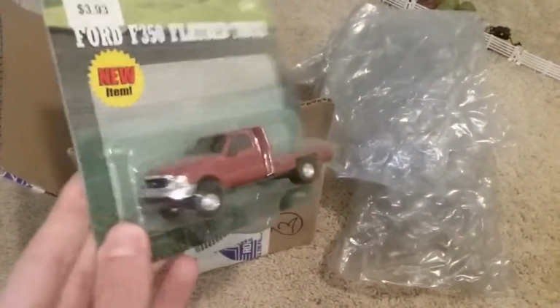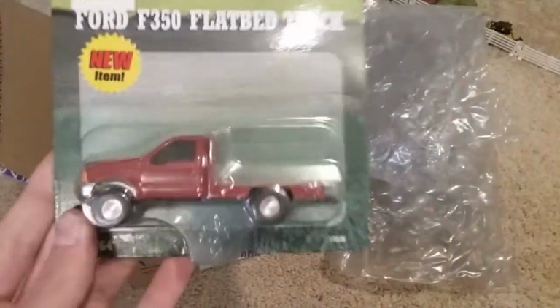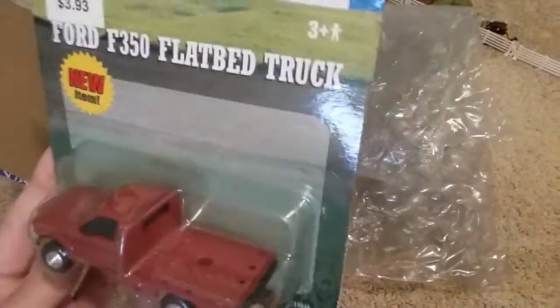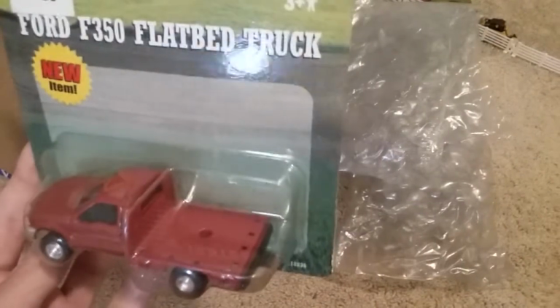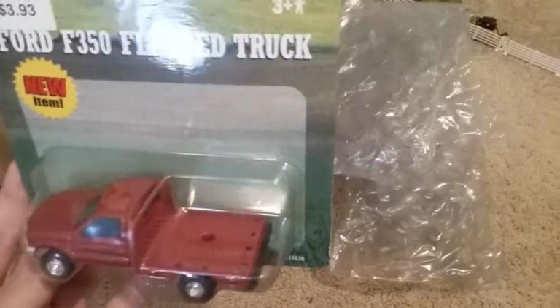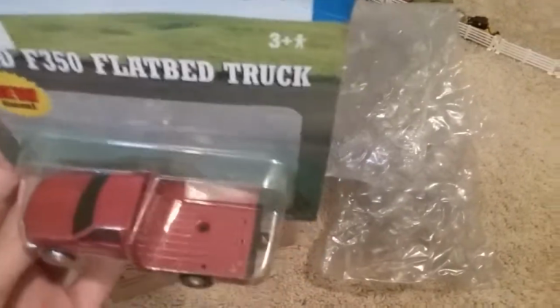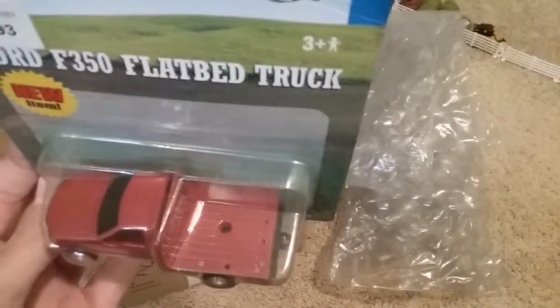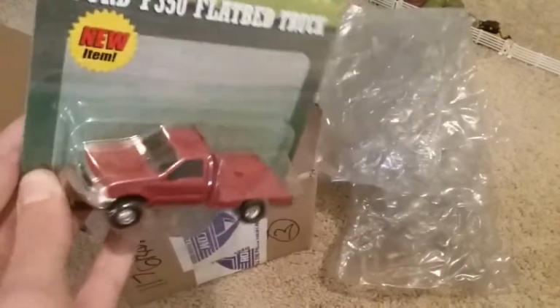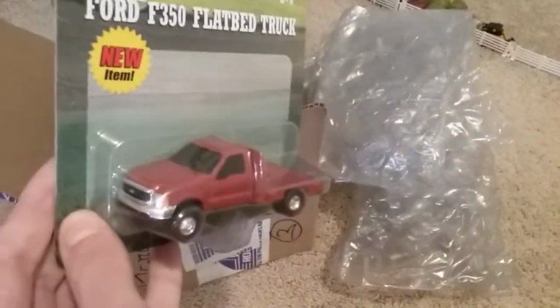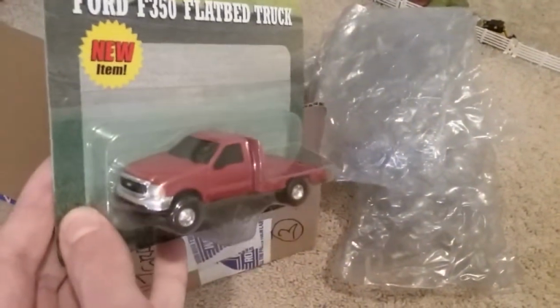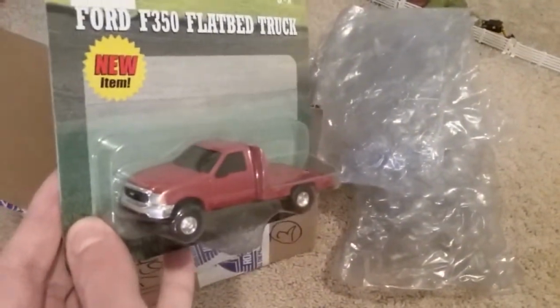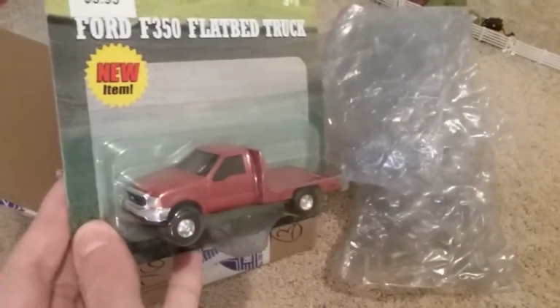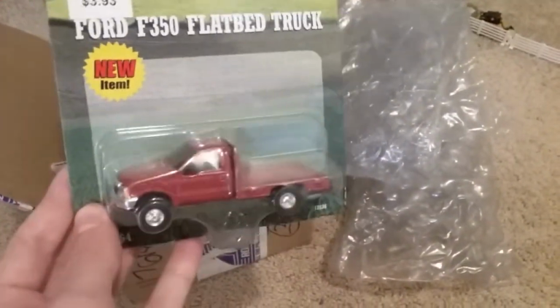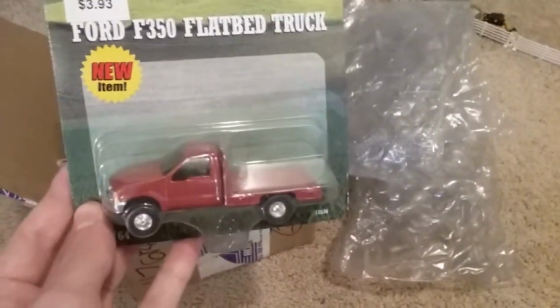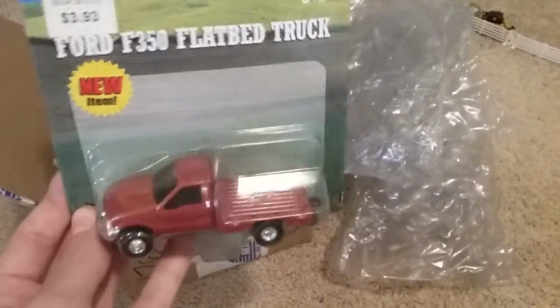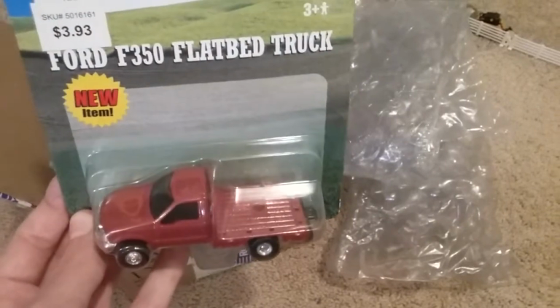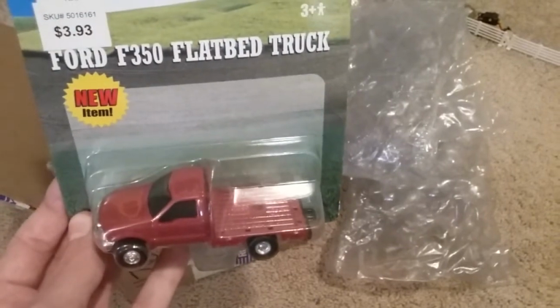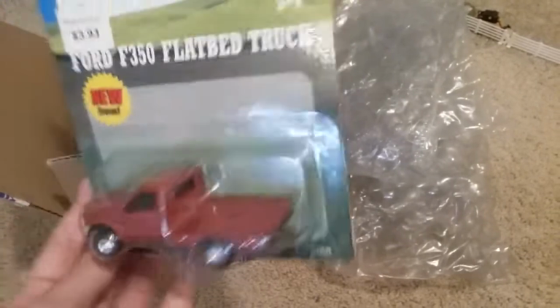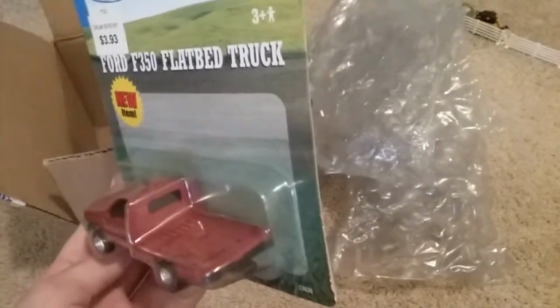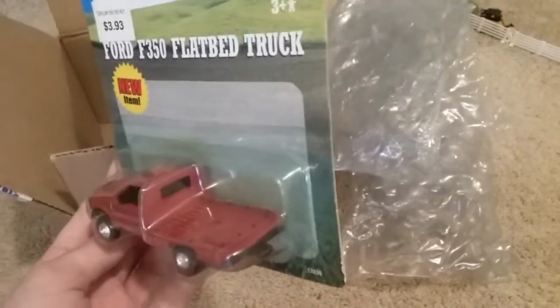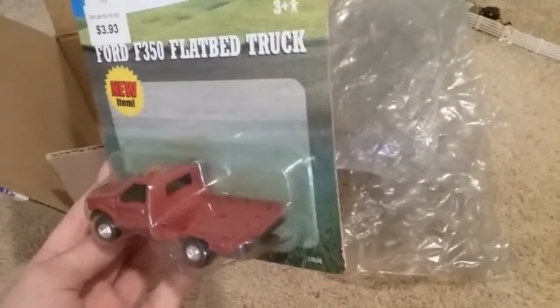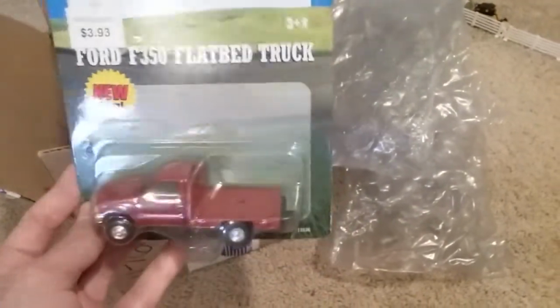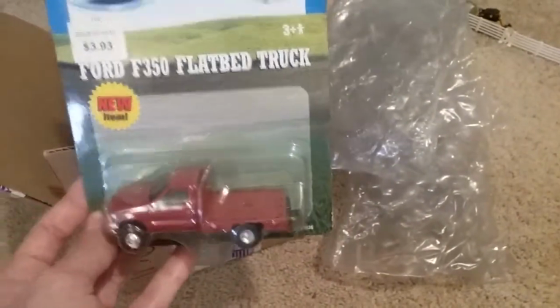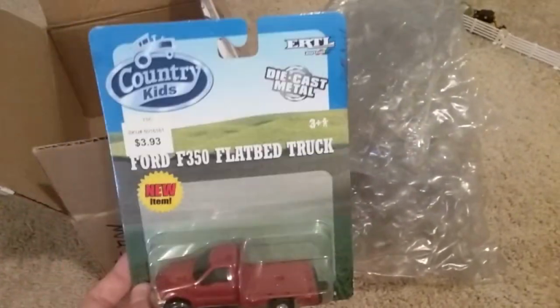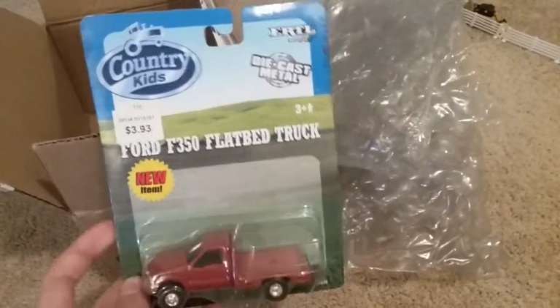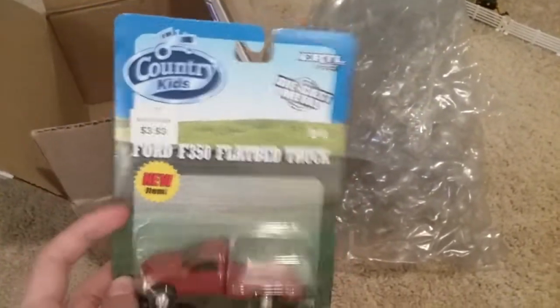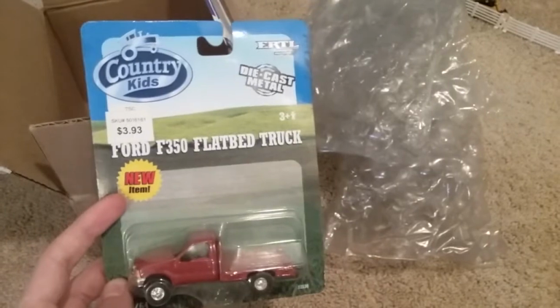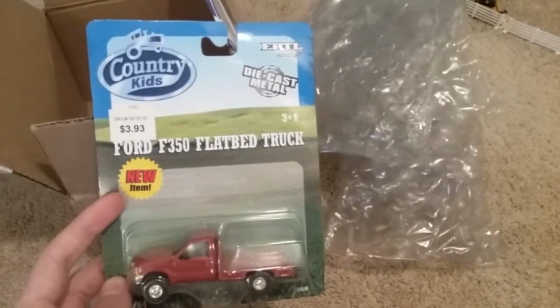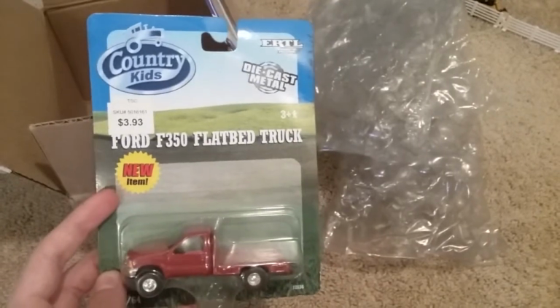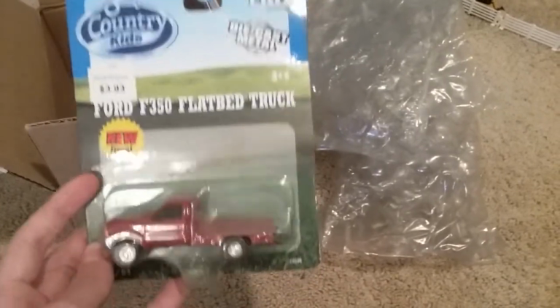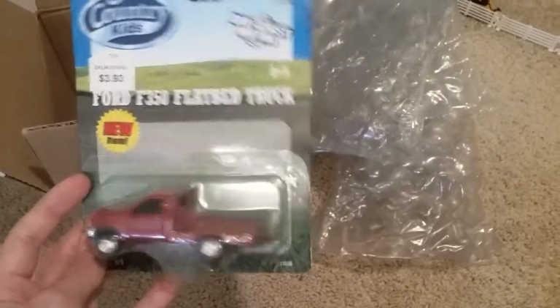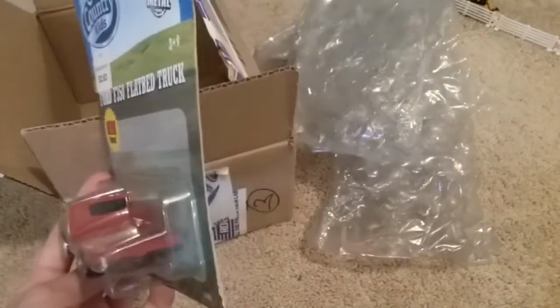And why I got this truck — I already have a couple of these, but the price was so good on it, so I had to get it. And it's the Country Kids packaging version.